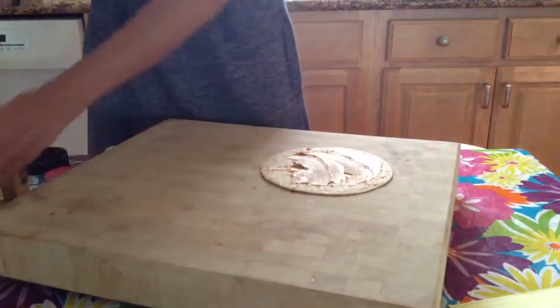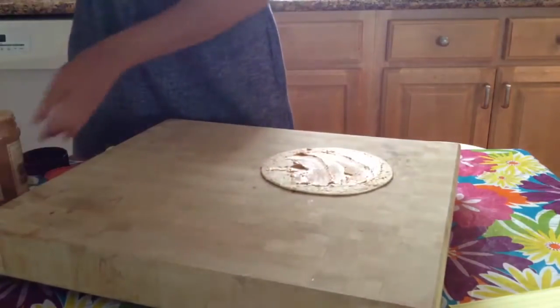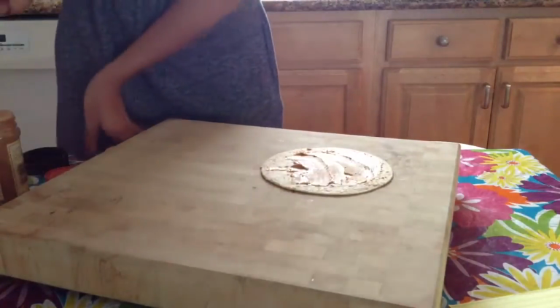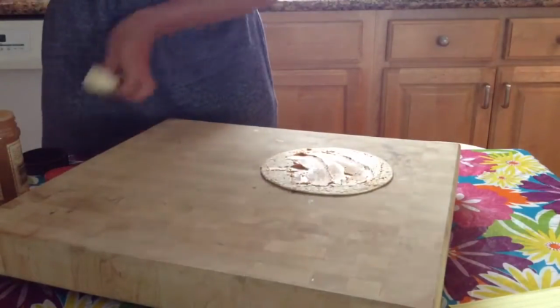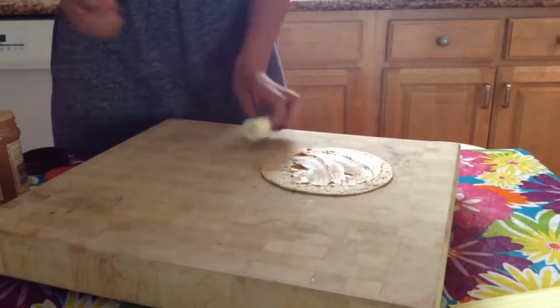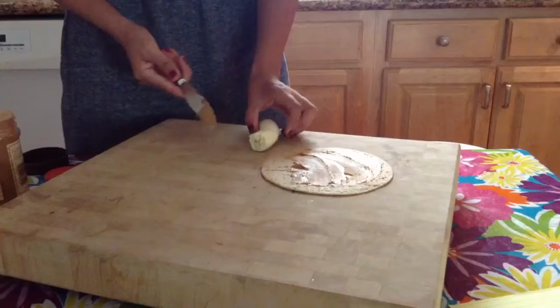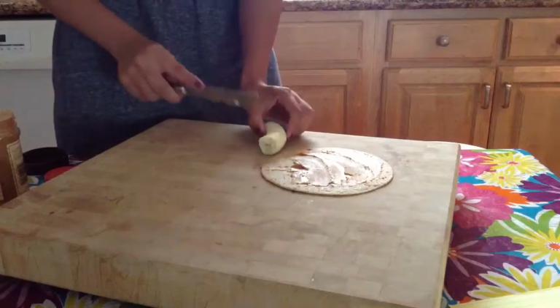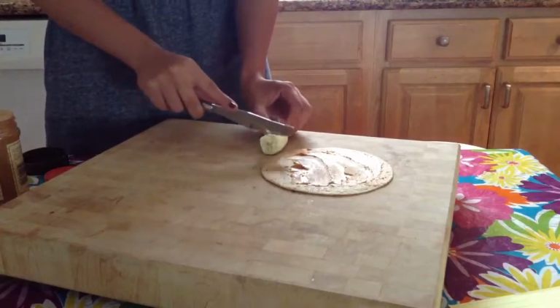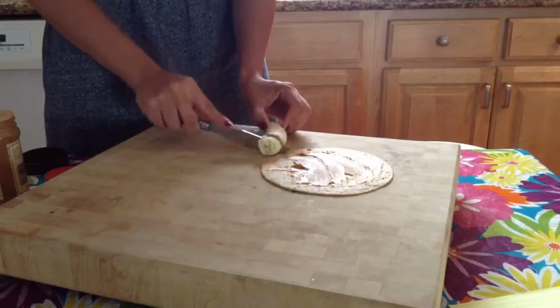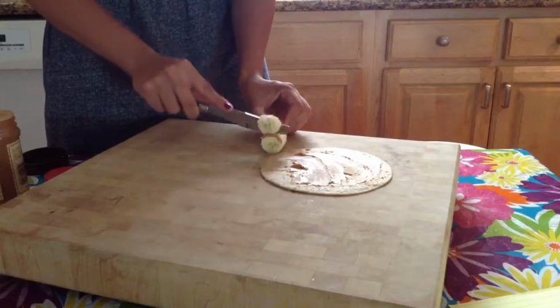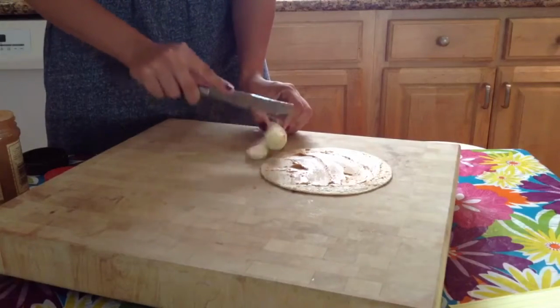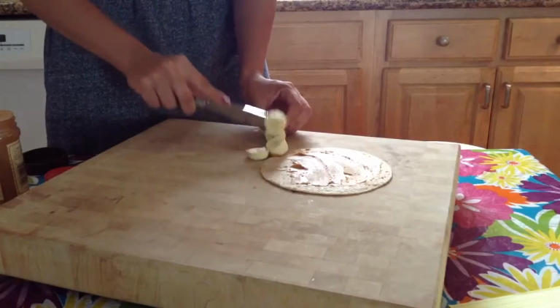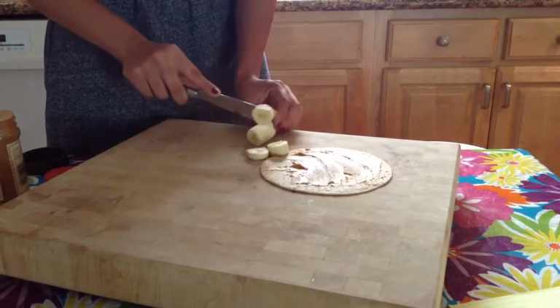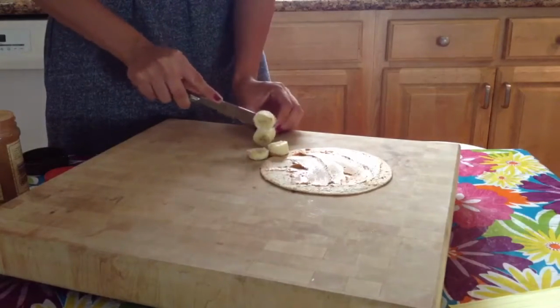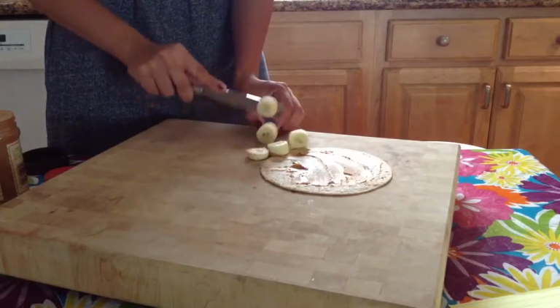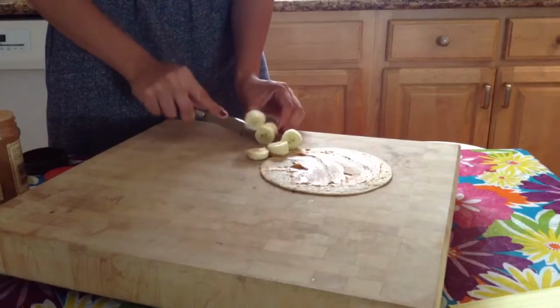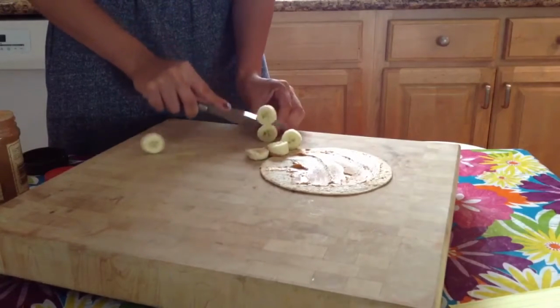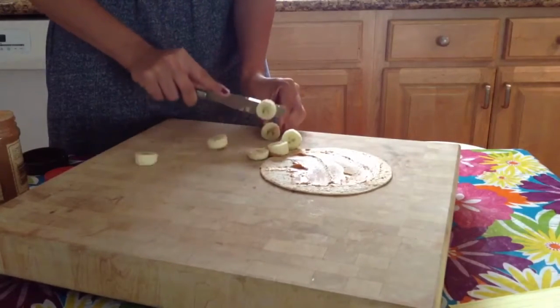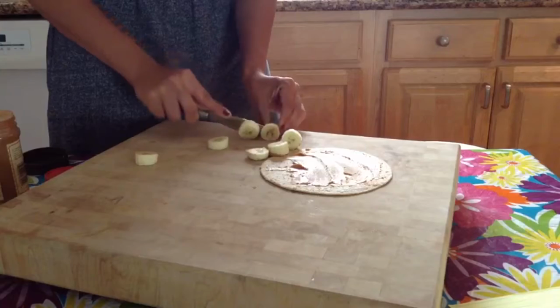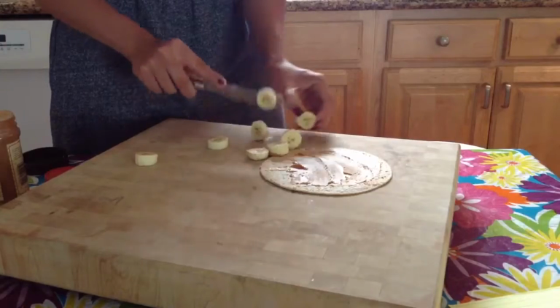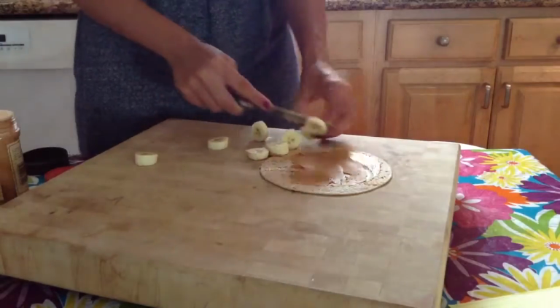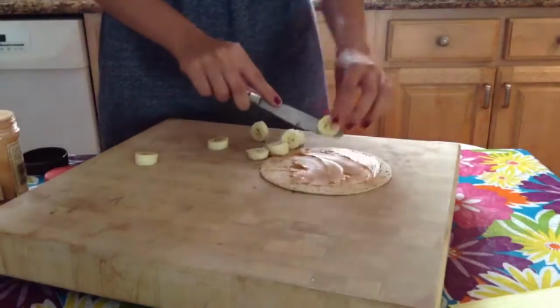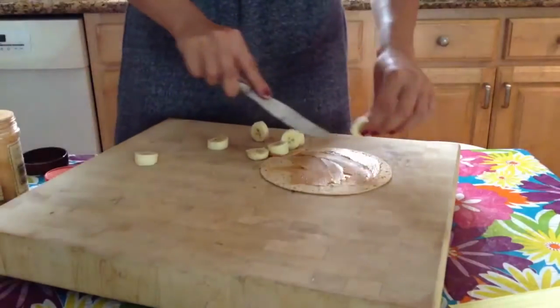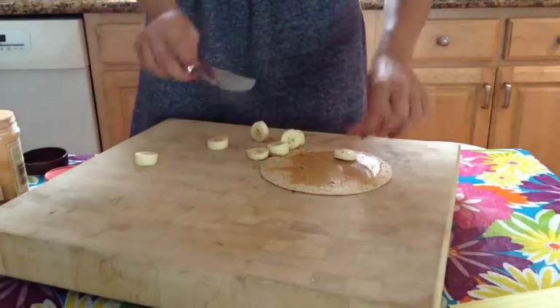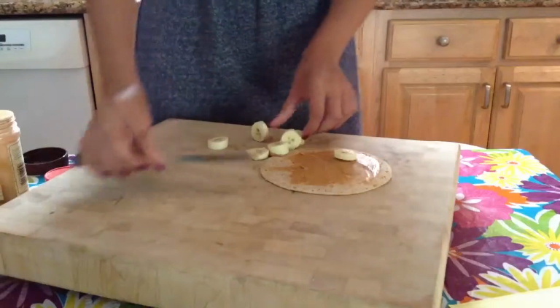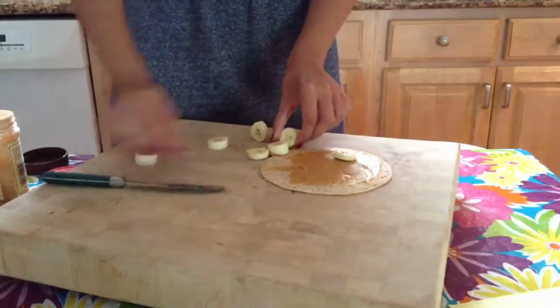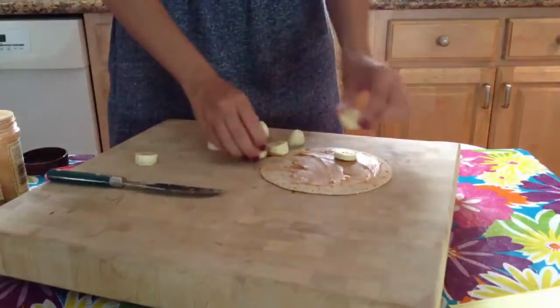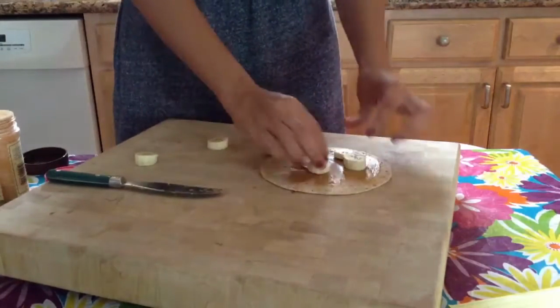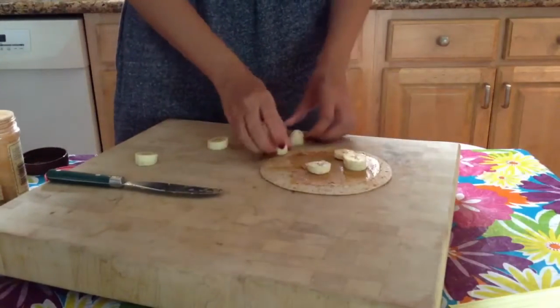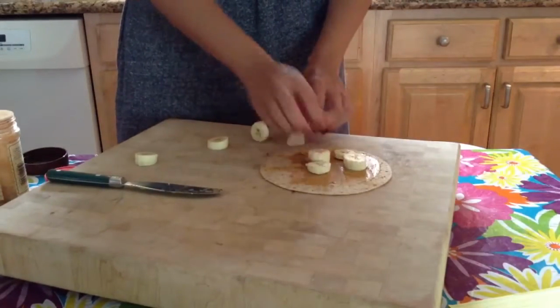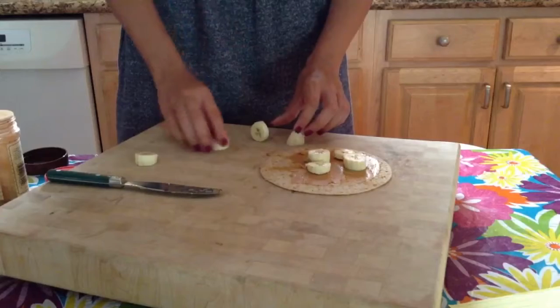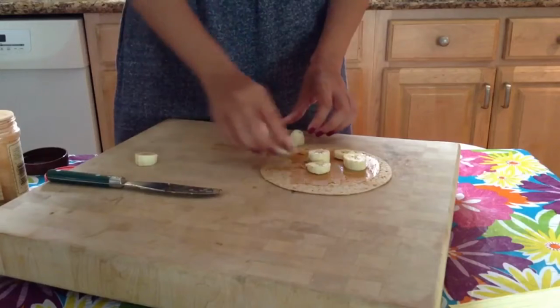After you put your peanut butter, you're gonna cut your banana into slices. I'm using half a banana, and you're gonna place the little pieces all over.